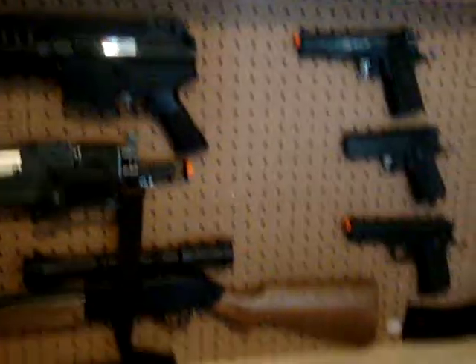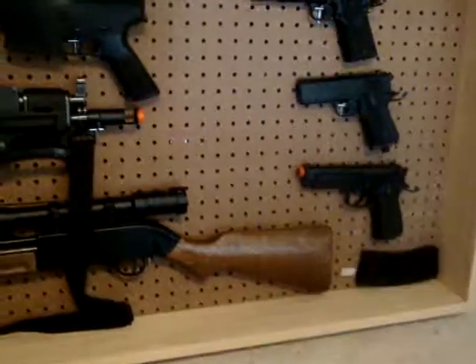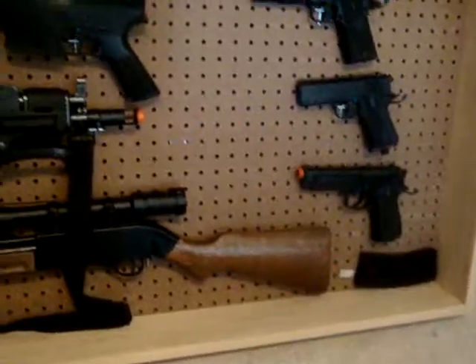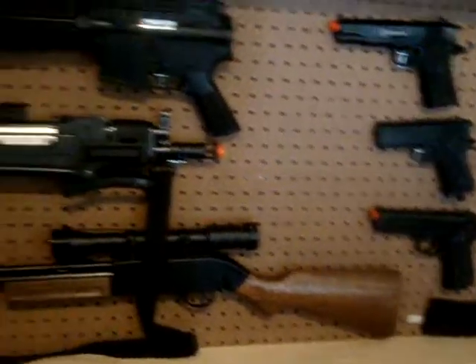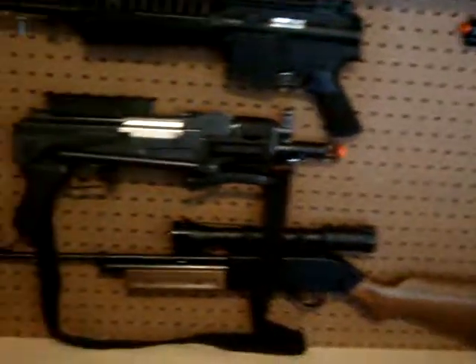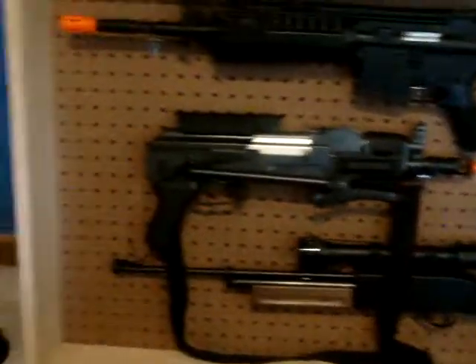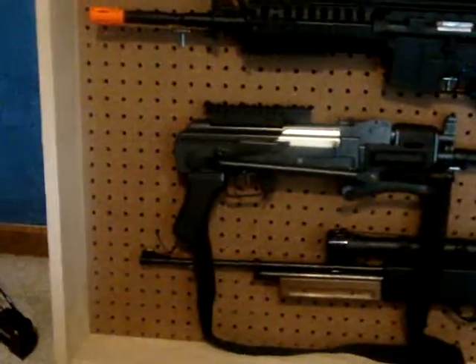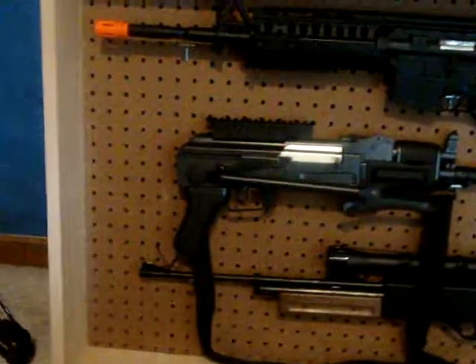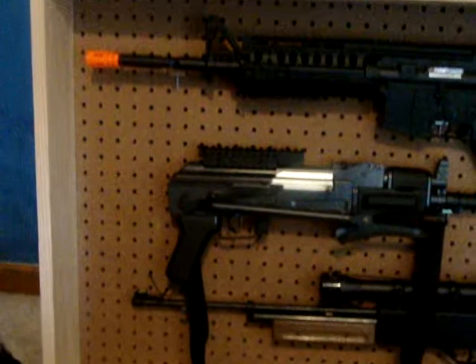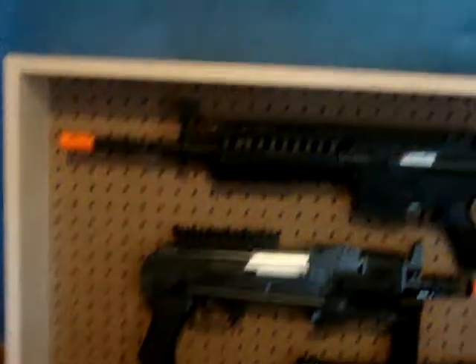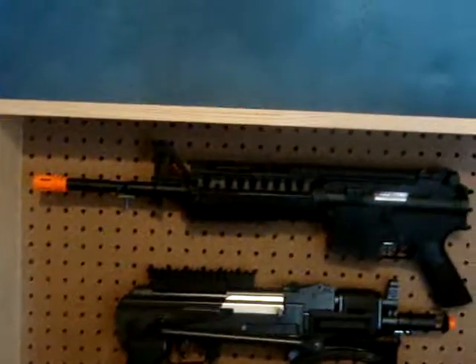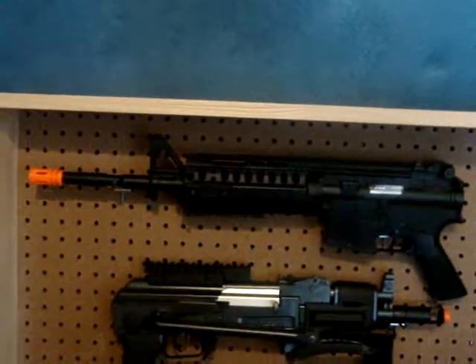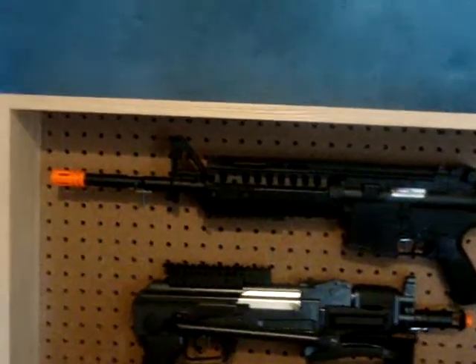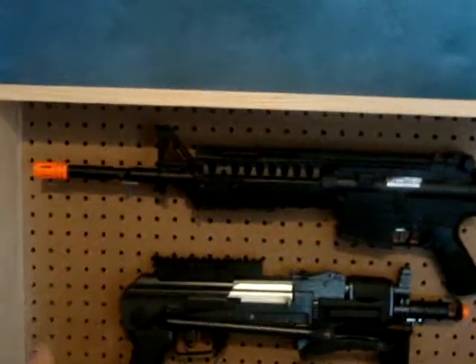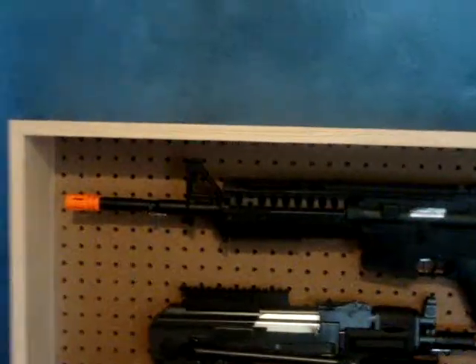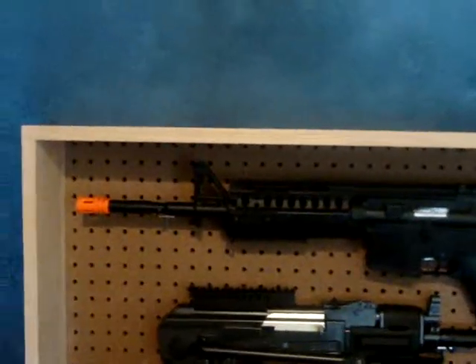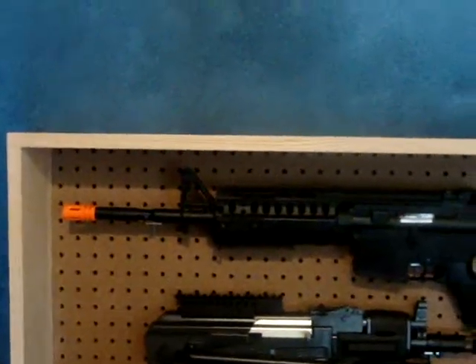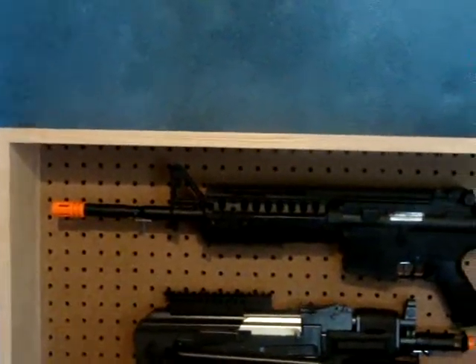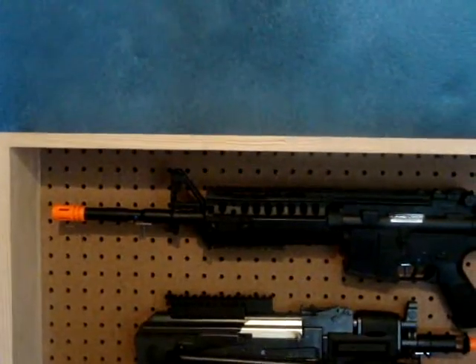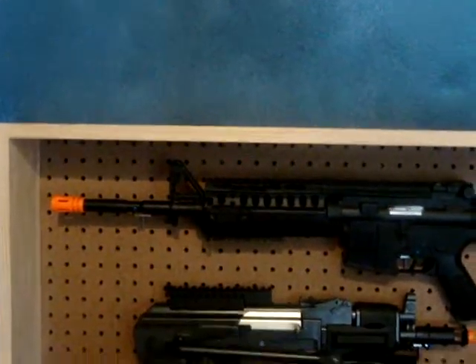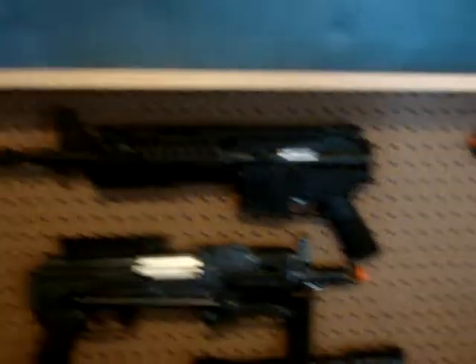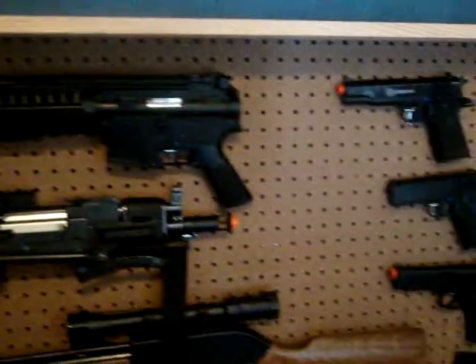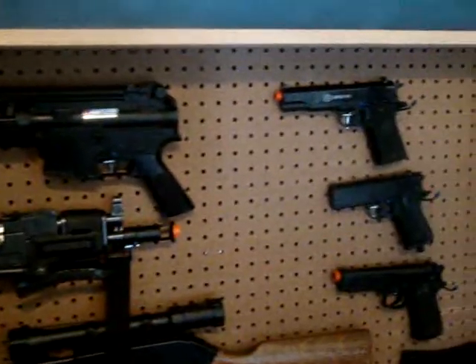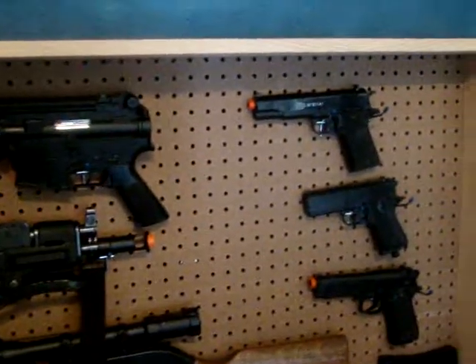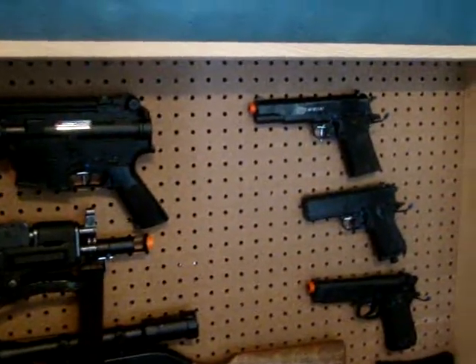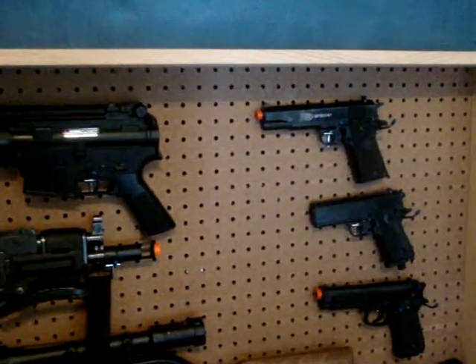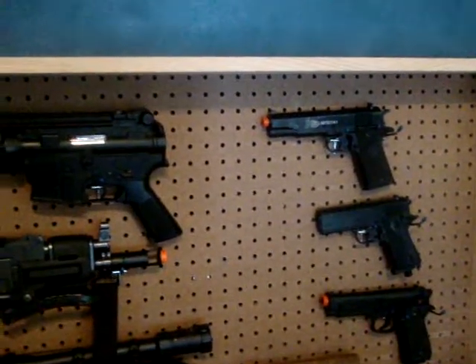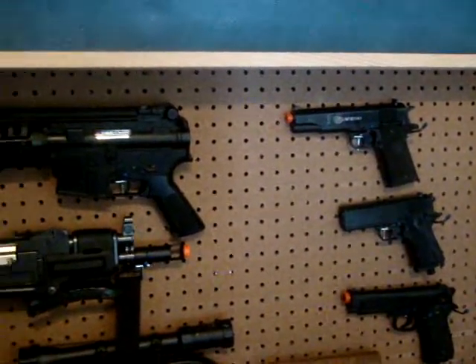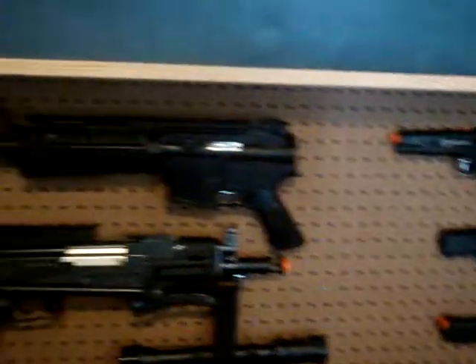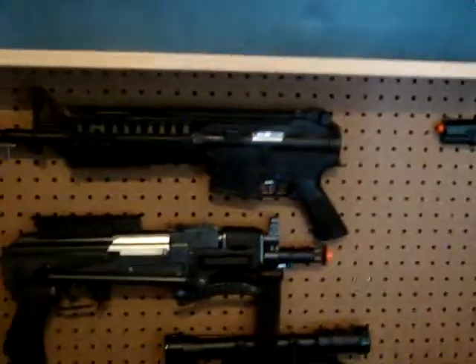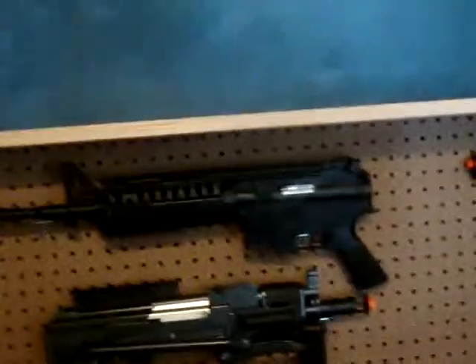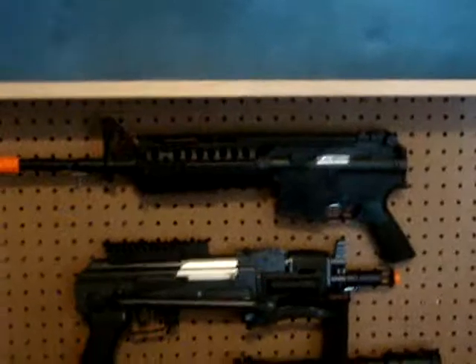I'm gonna stain it, and then urethane it, three coats. Just get normal hooks to hold your guns. So, hope you like it. Please subscribe and be careful. See our other videos. Bye.